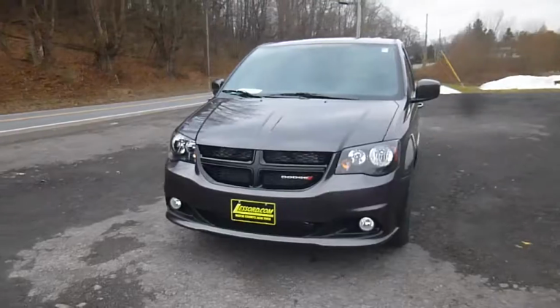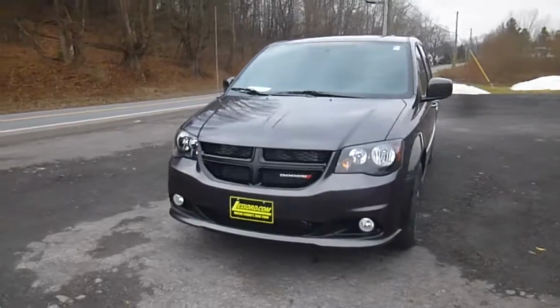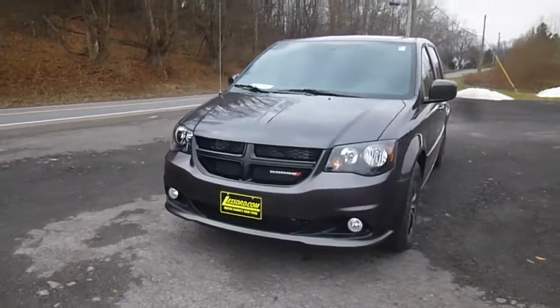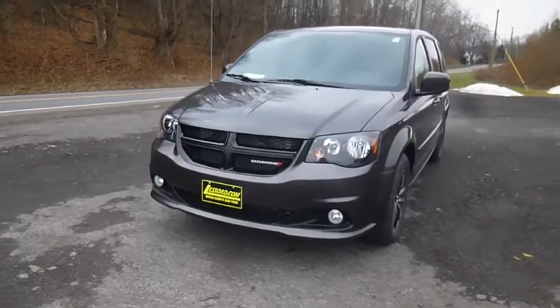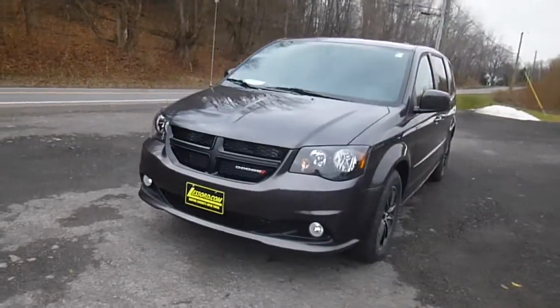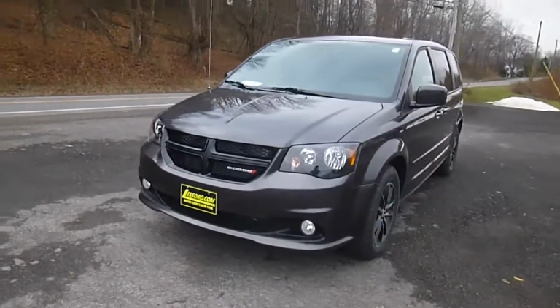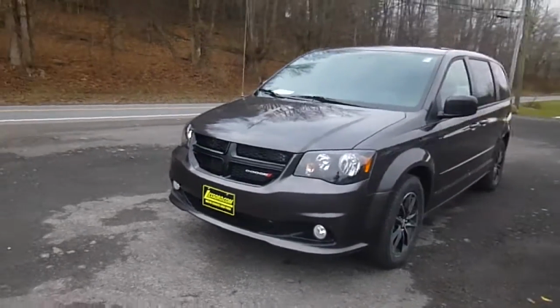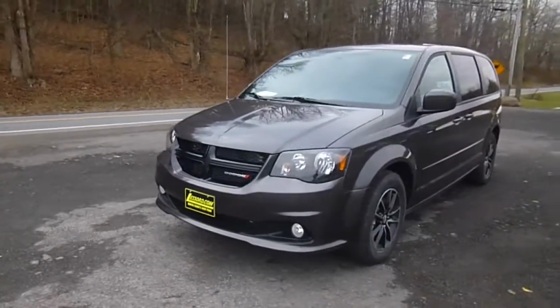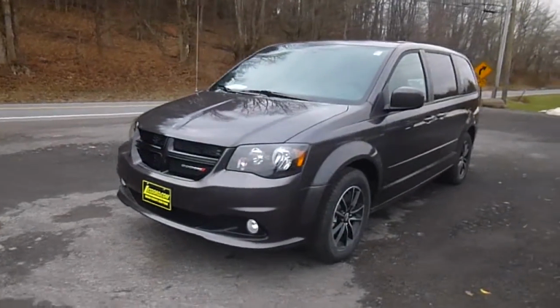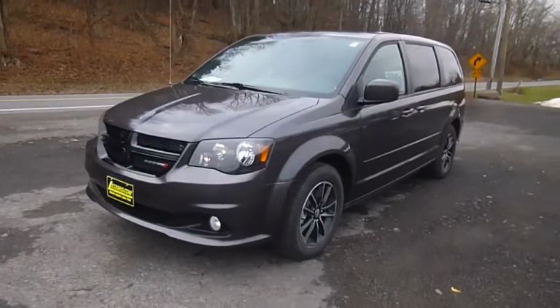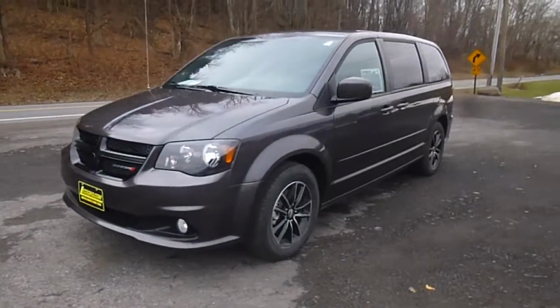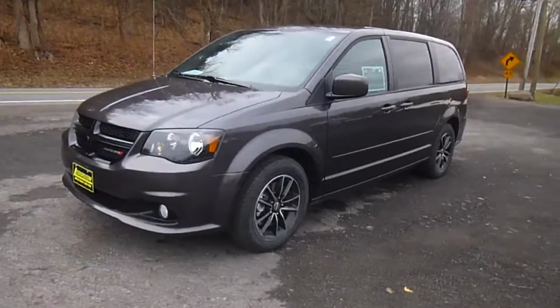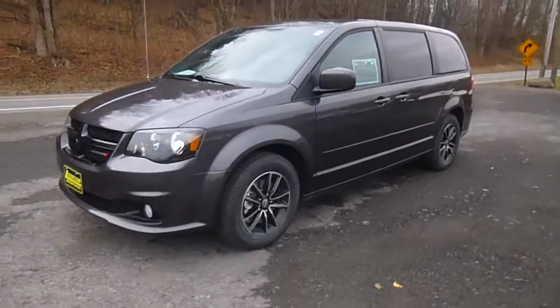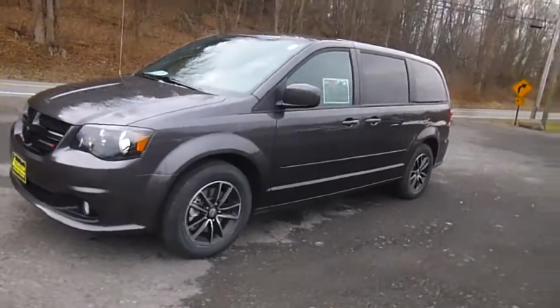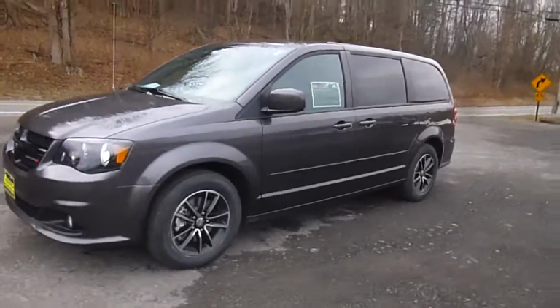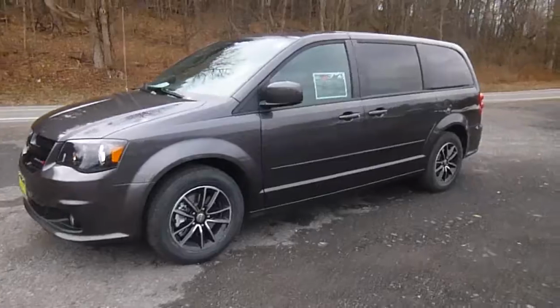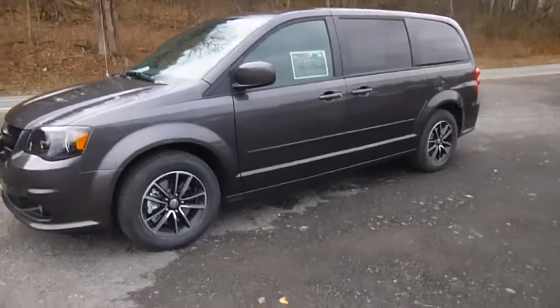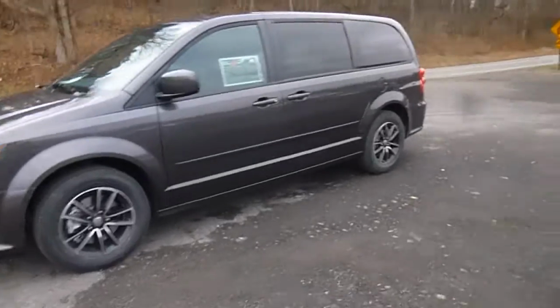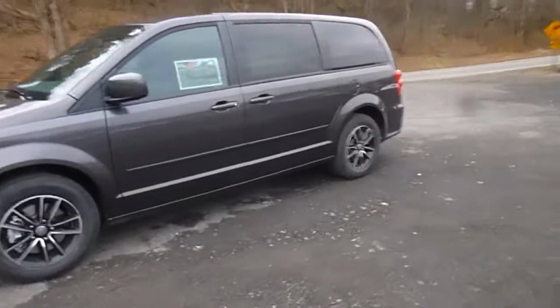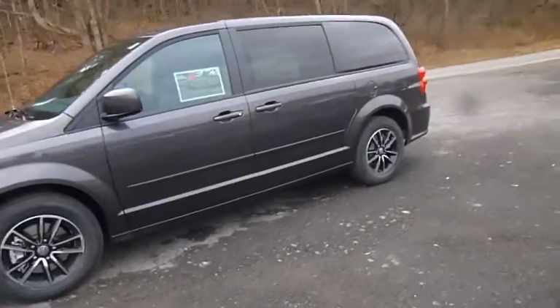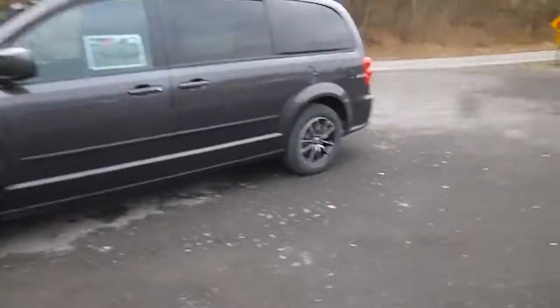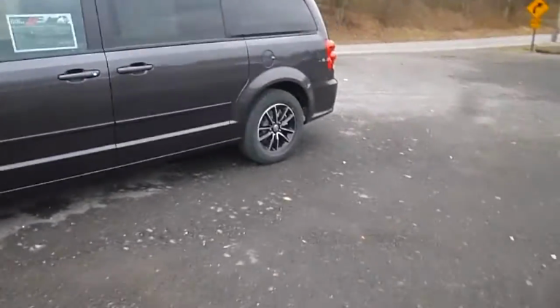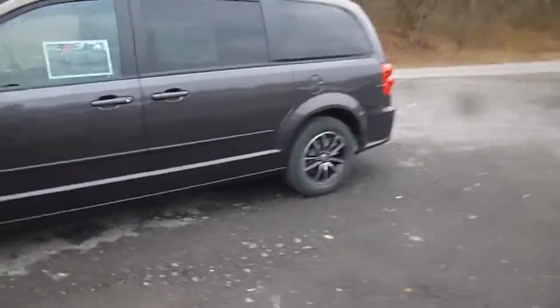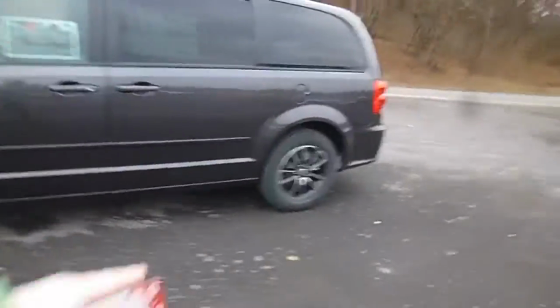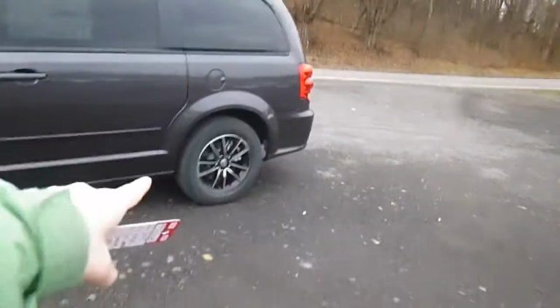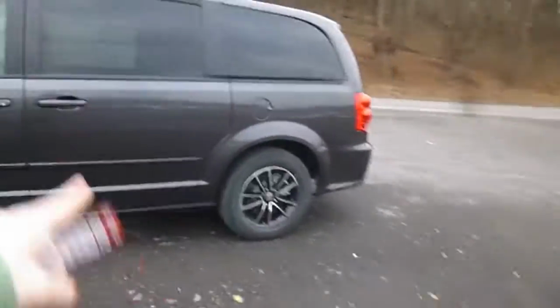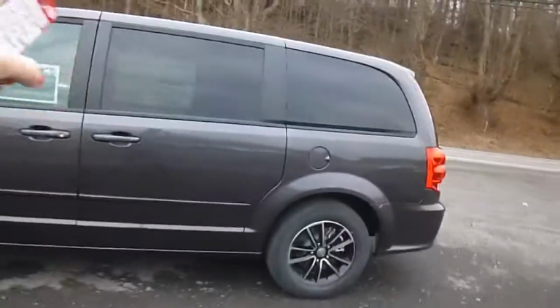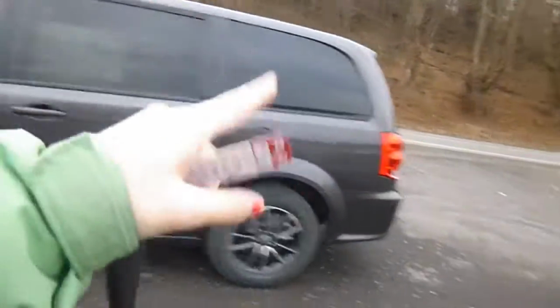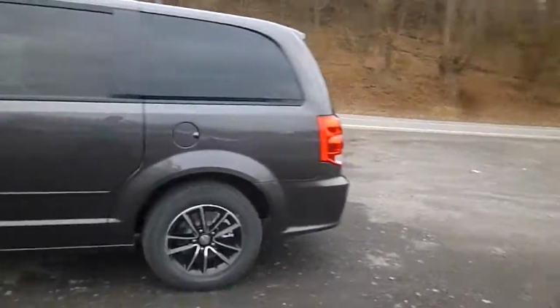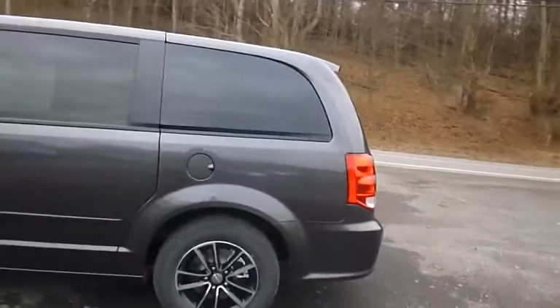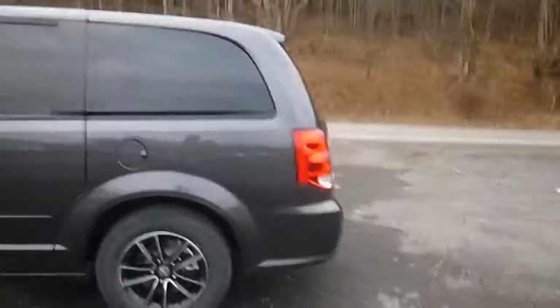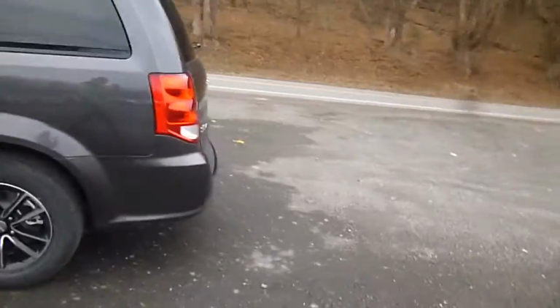Hey everyone, I'm over here at LeSword Chrysler Products in Sodus, New York looking at a brand new 2015 Dodge Grand Caravan in a granite color. You've got these nice cool dark rims and tinted windows.